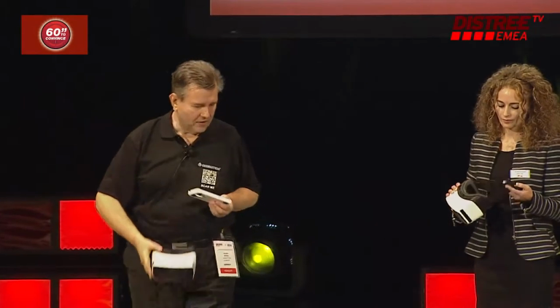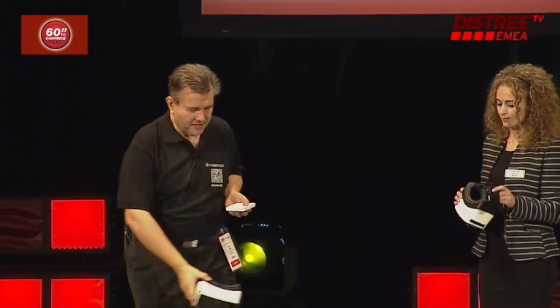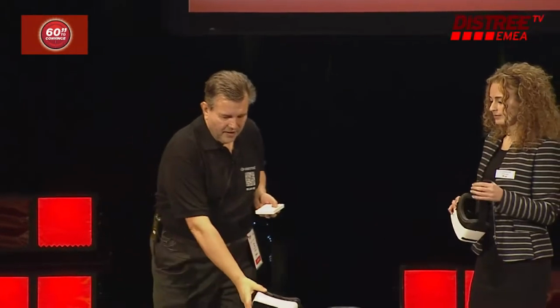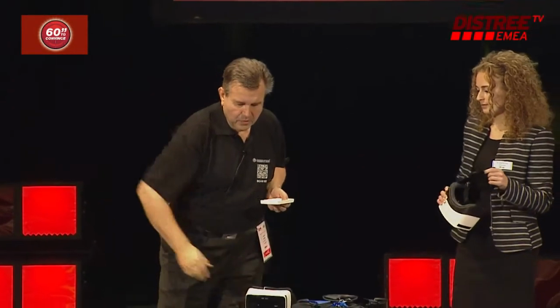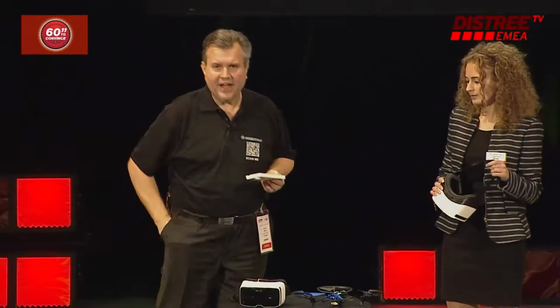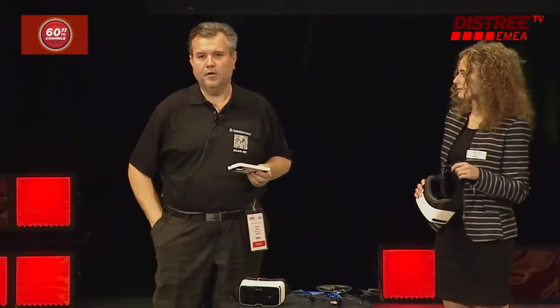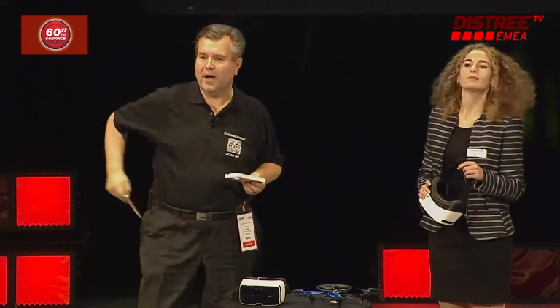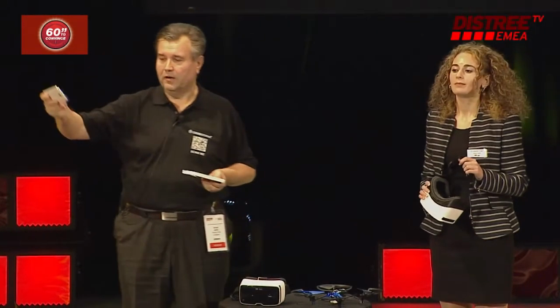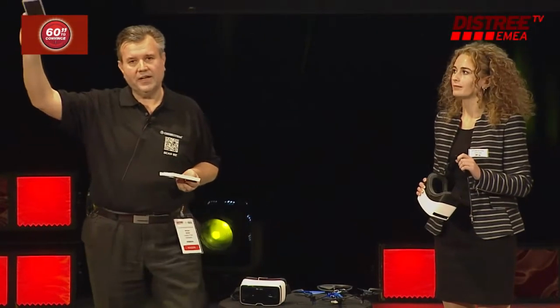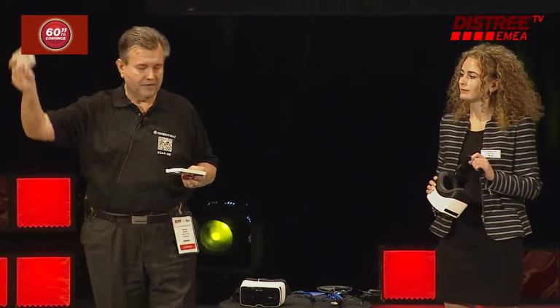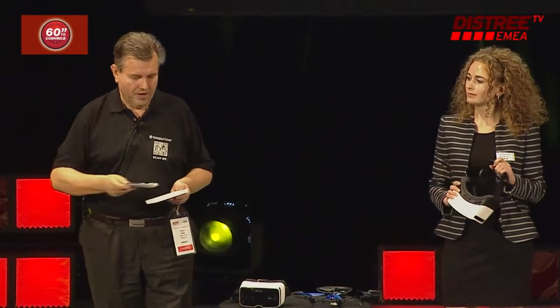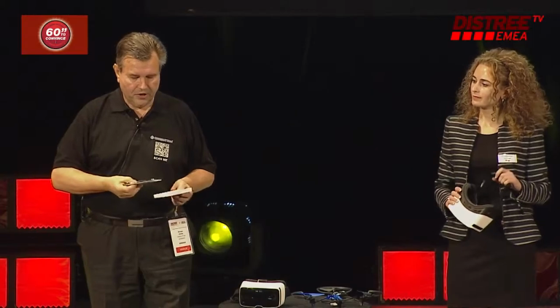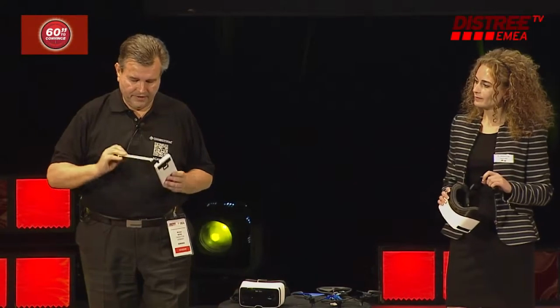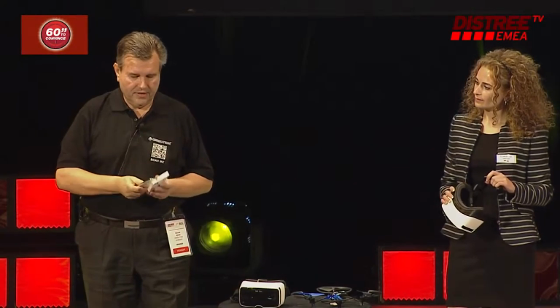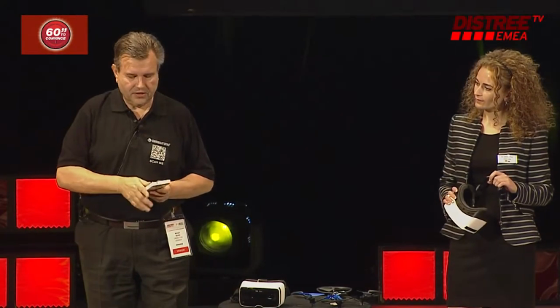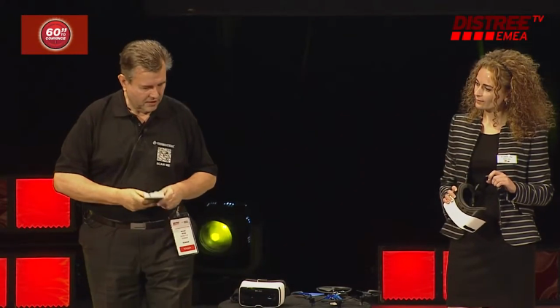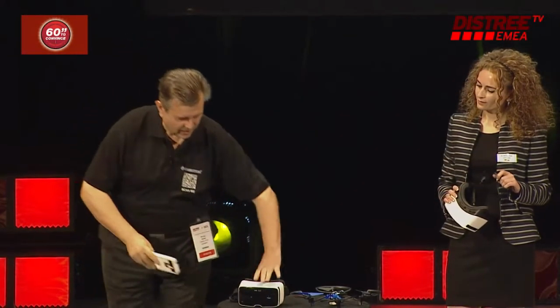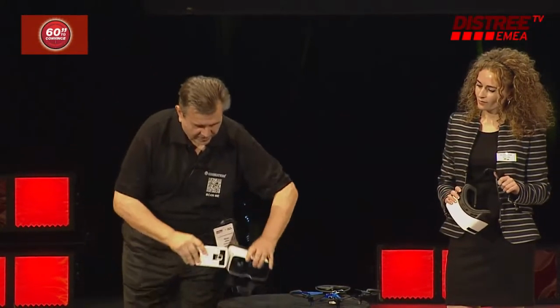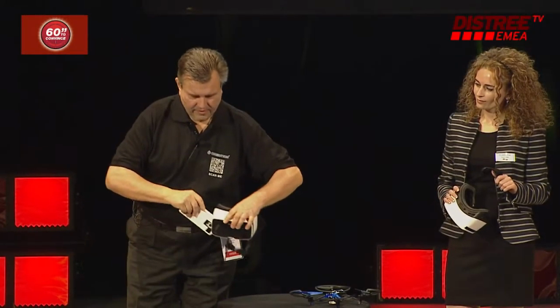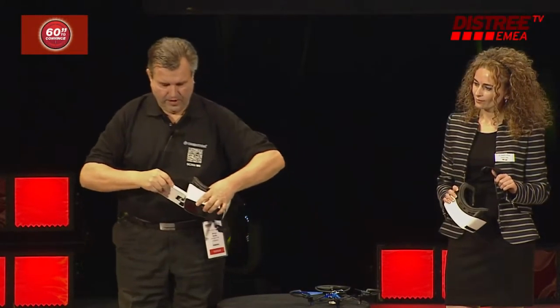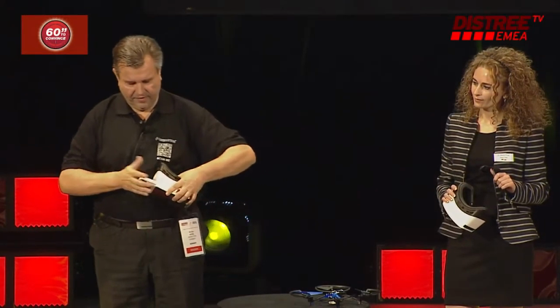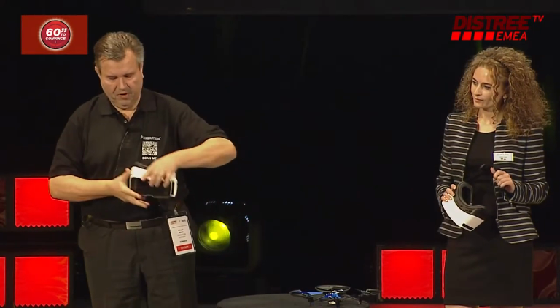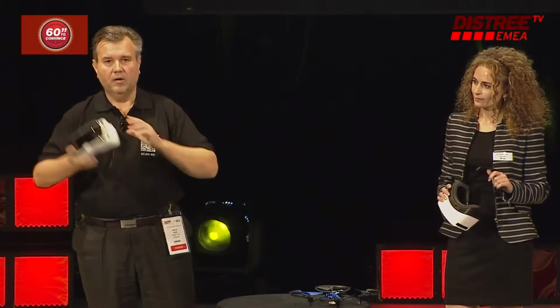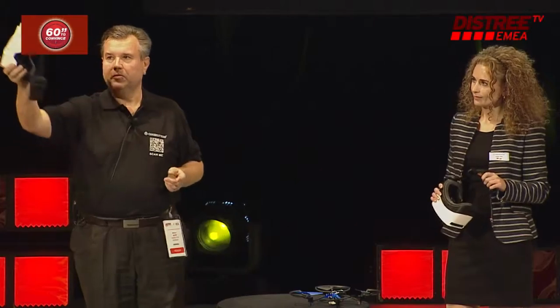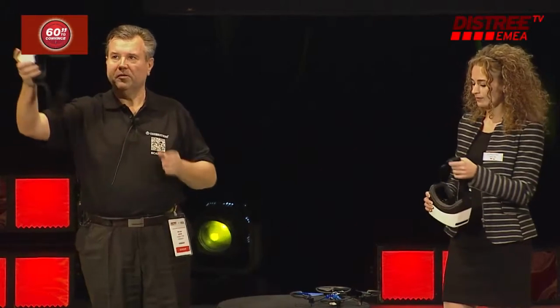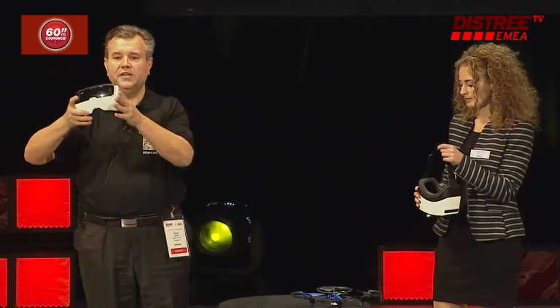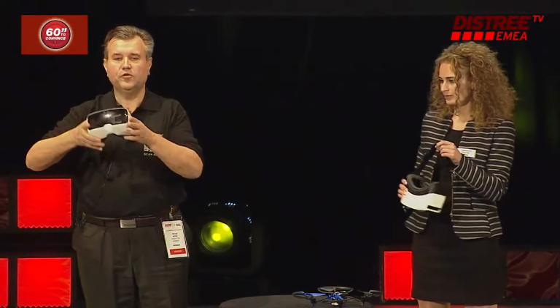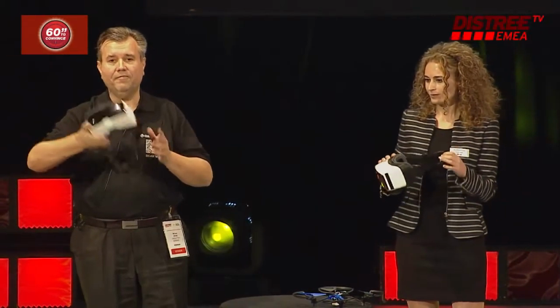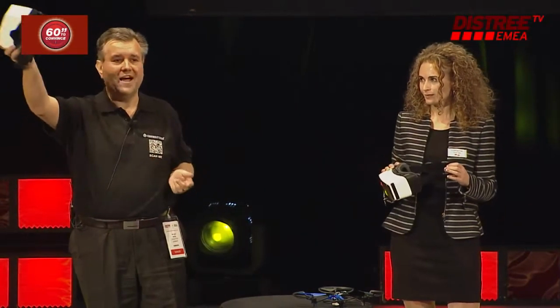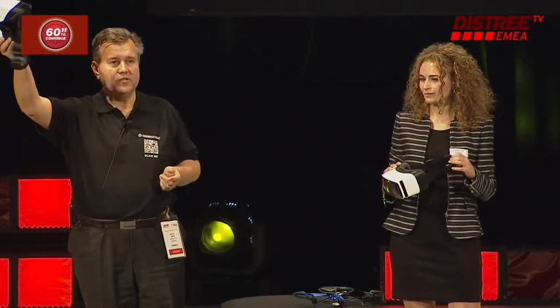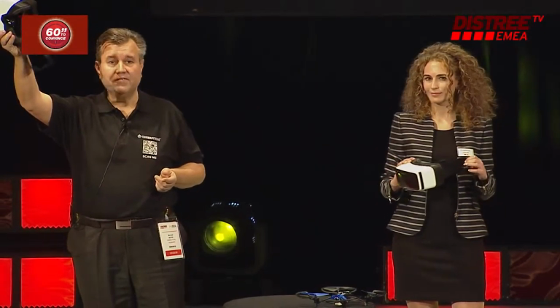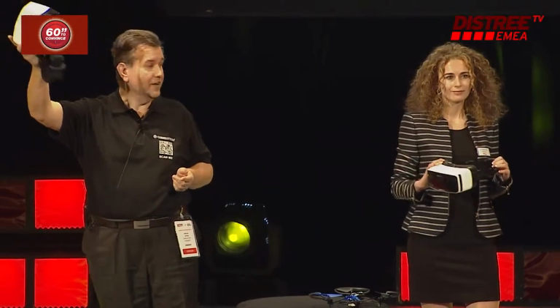The good thing is that you take your mobile, a regular smartphone, put it in the slot, and then you have the possibility to zoom up from 5 inch to 75 inch.